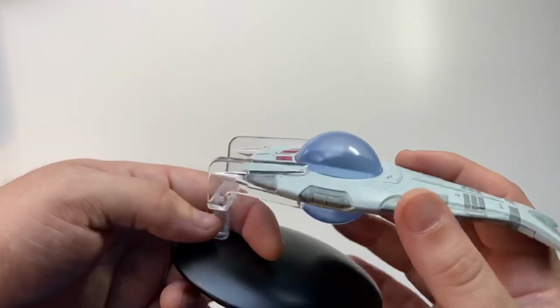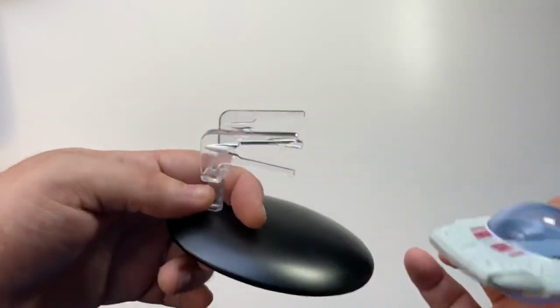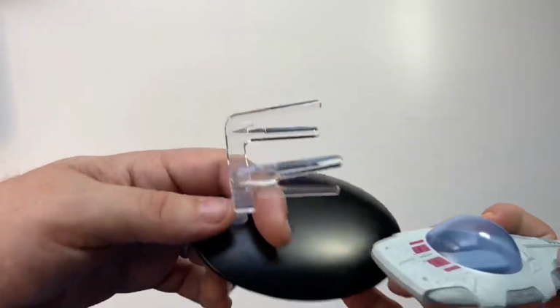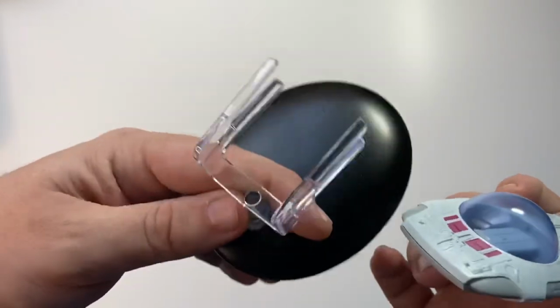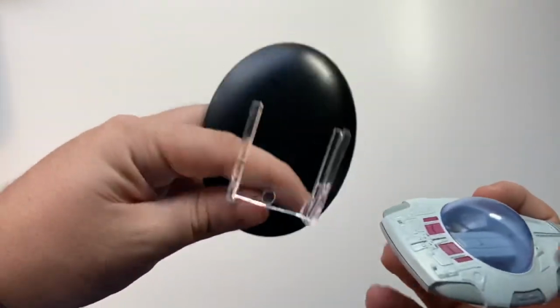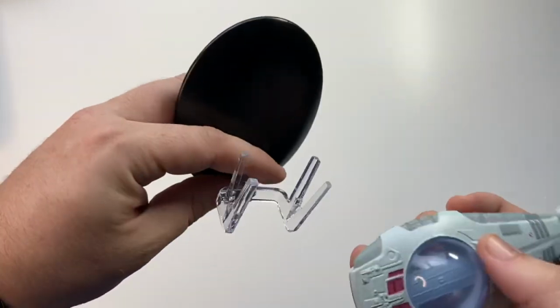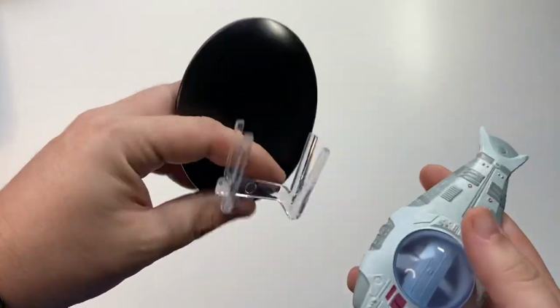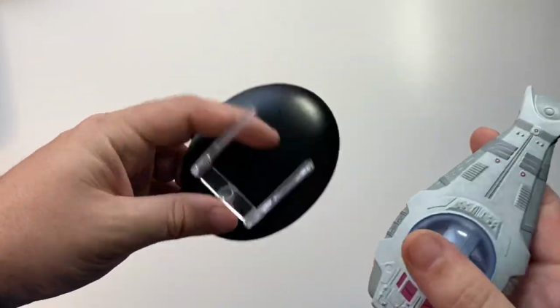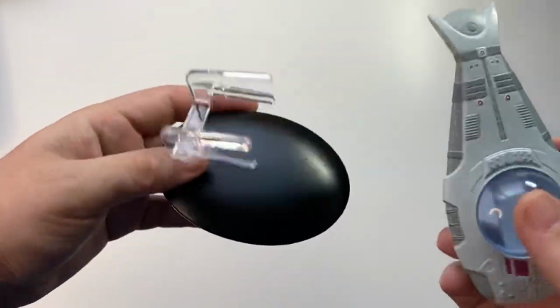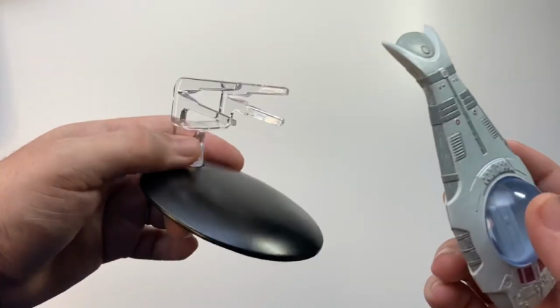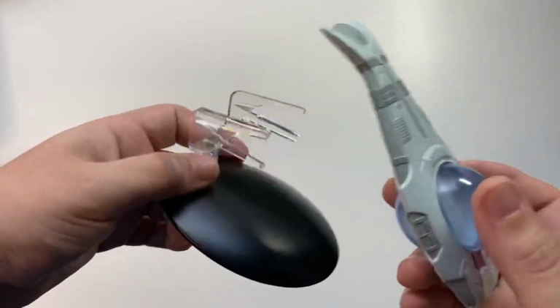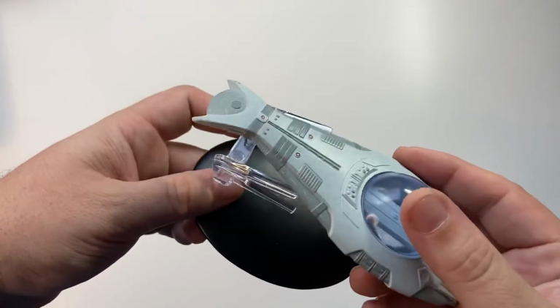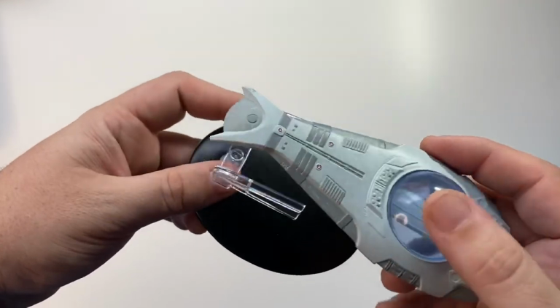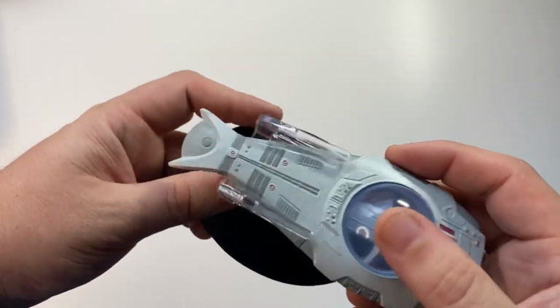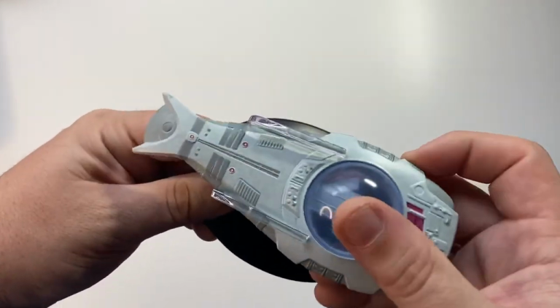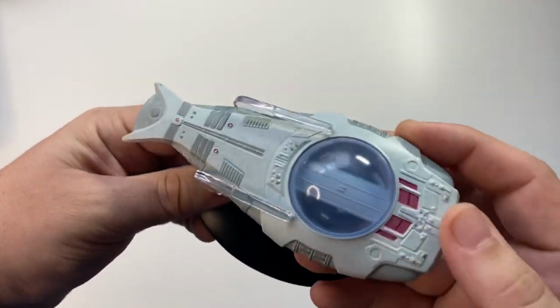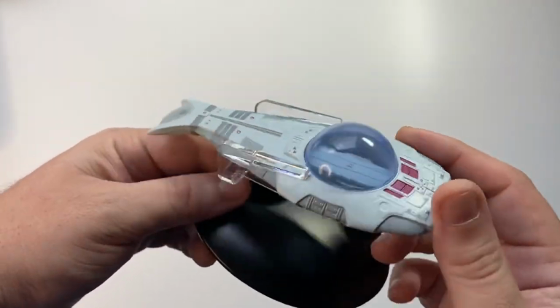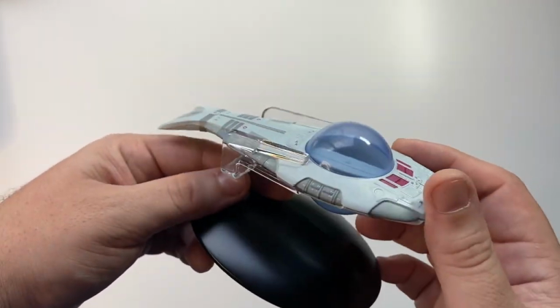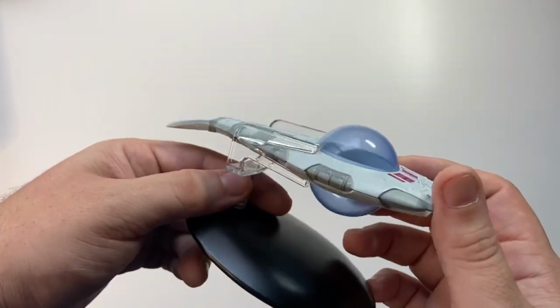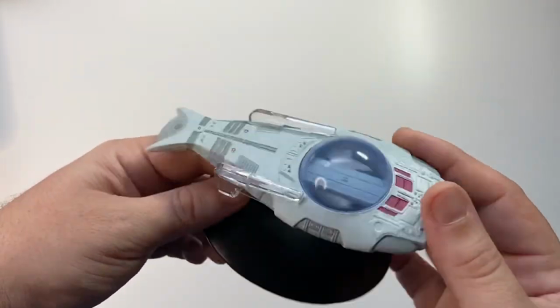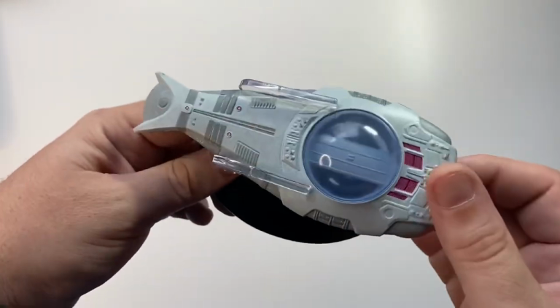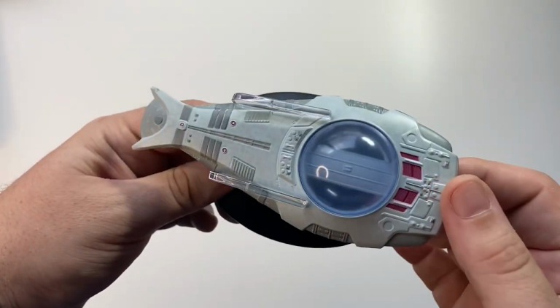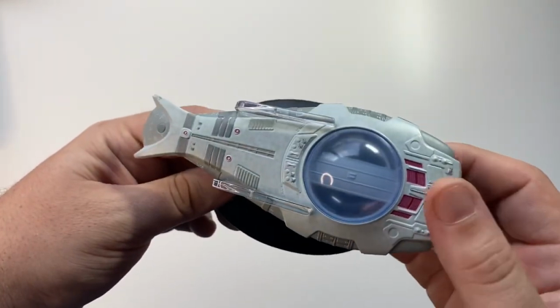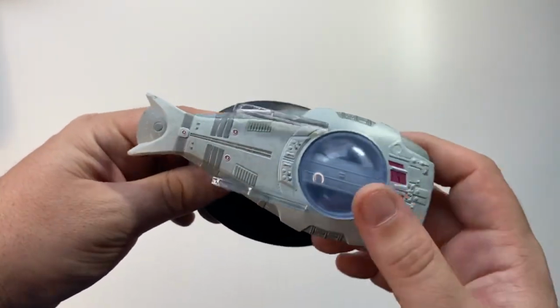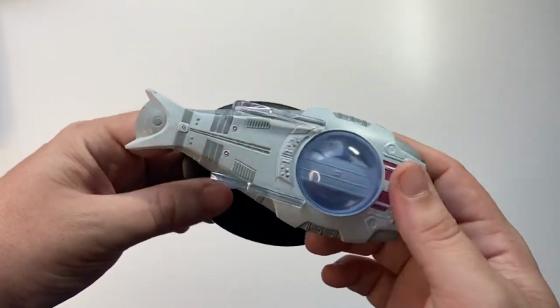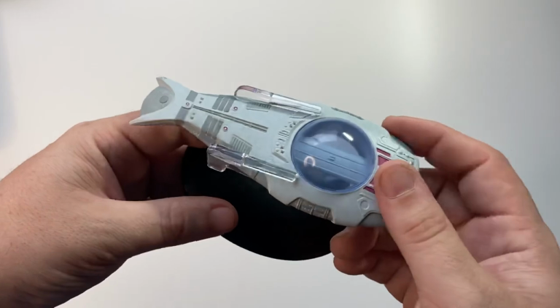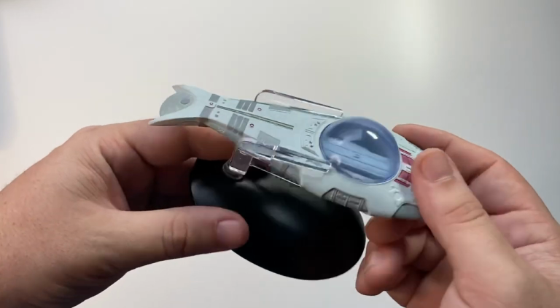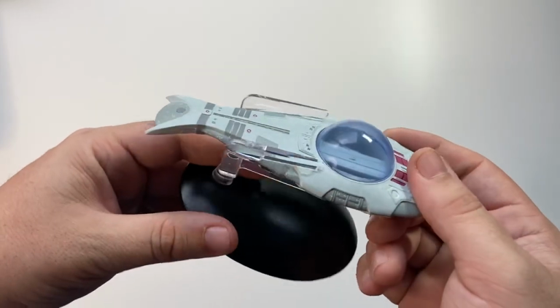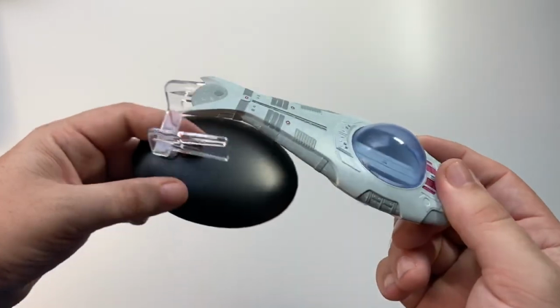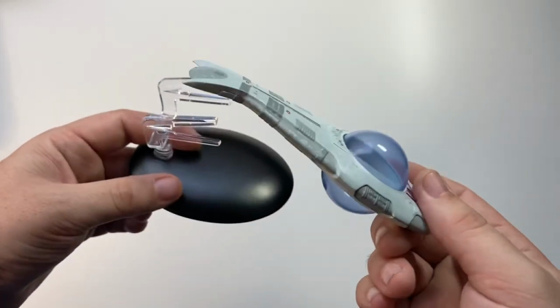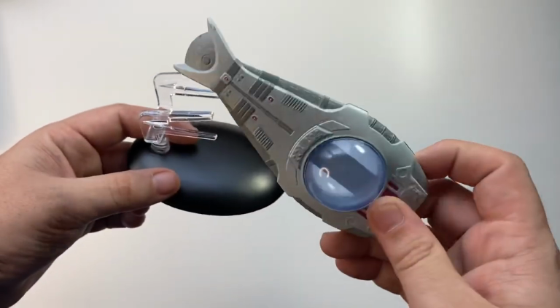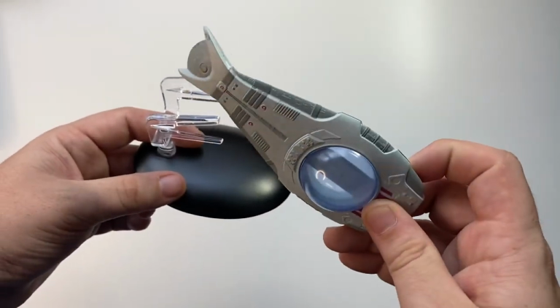Get your 3D printers going, gentlemen and gentle women — I'm sure there are many a collector out there that could do with another stand for this. Anyway, let's get up close and personal with the ship, shall we.